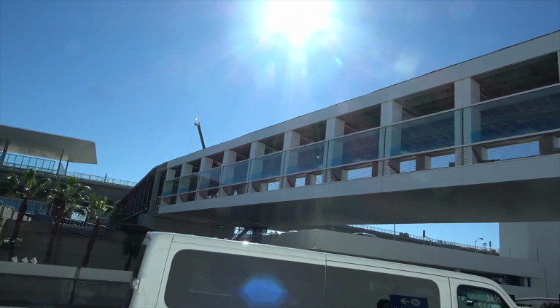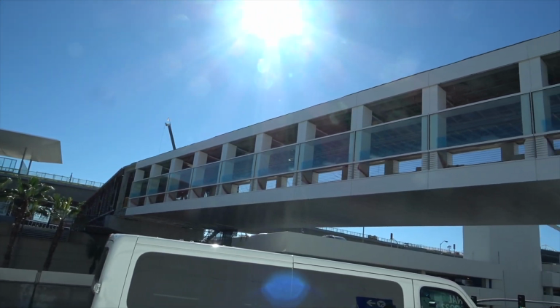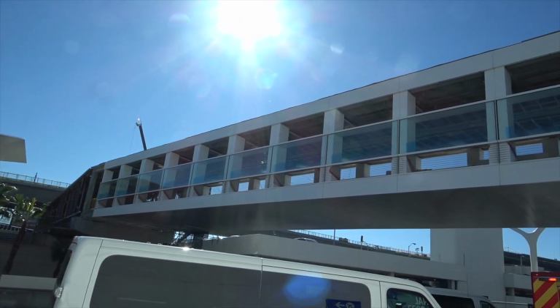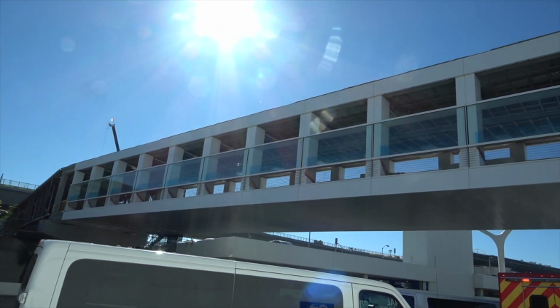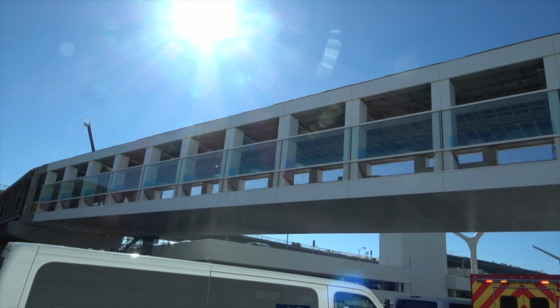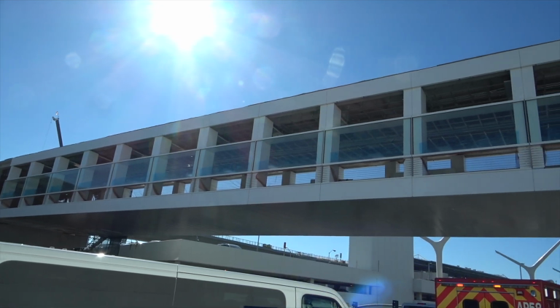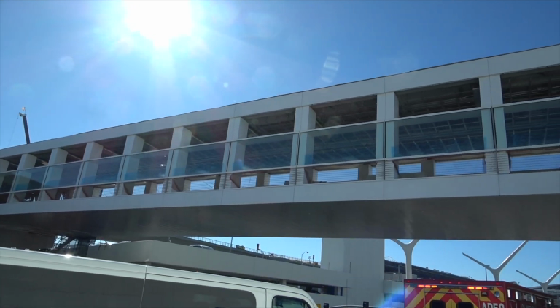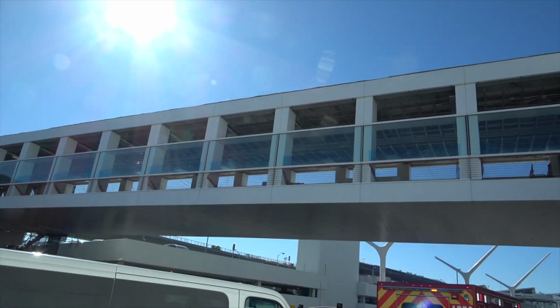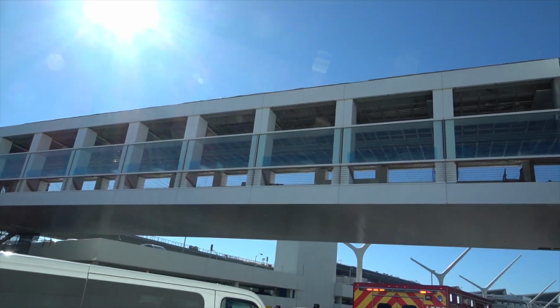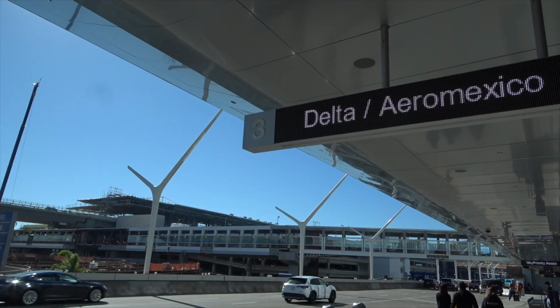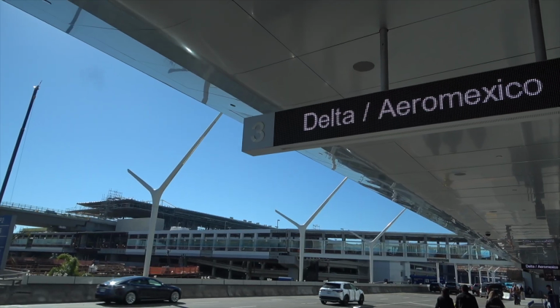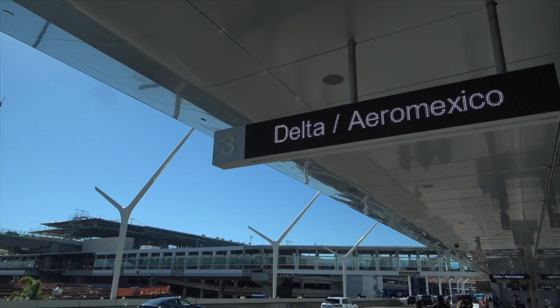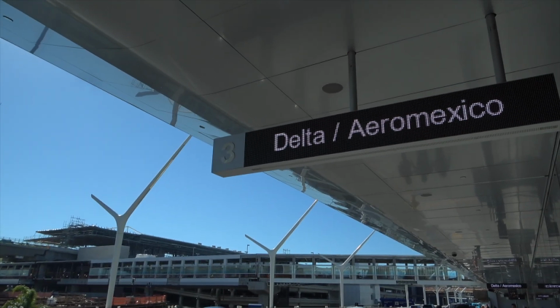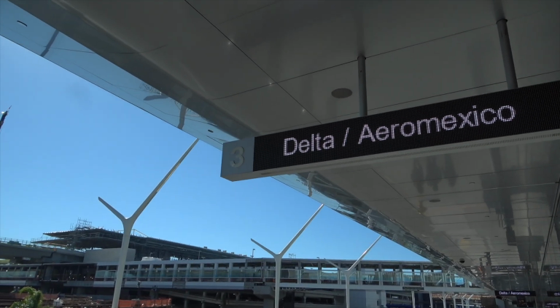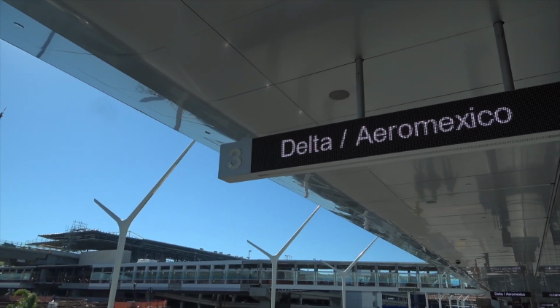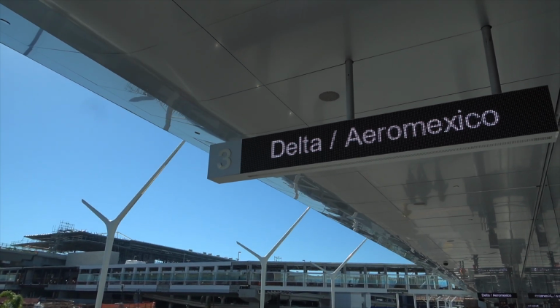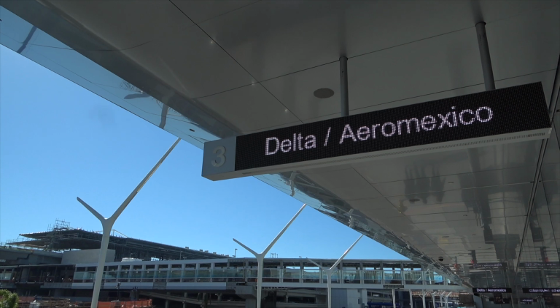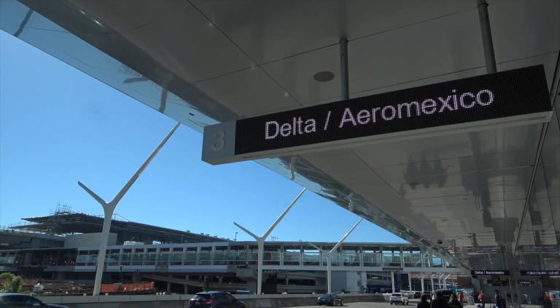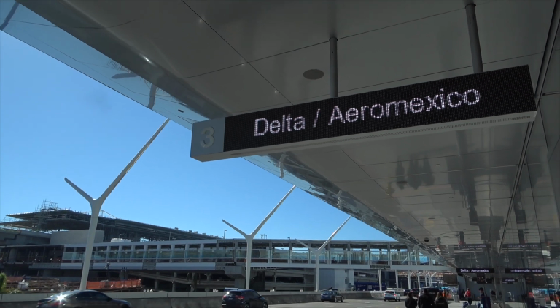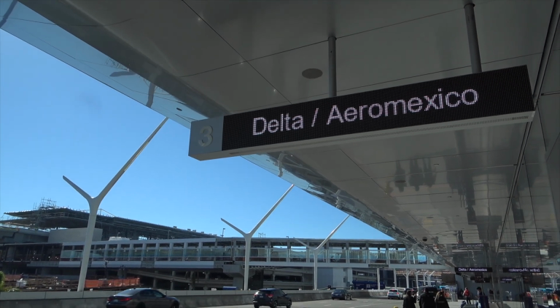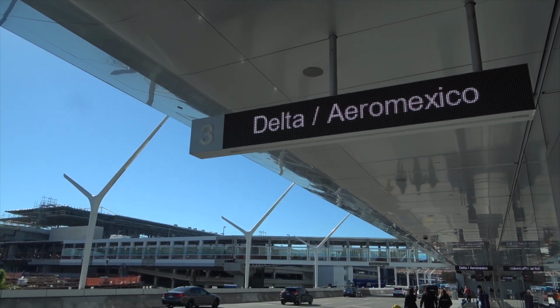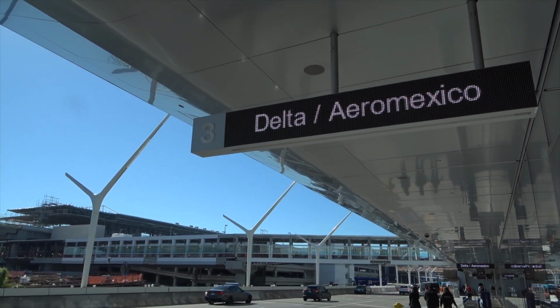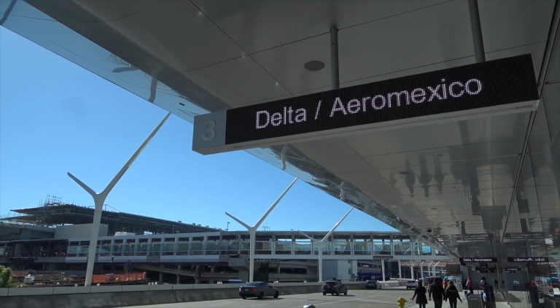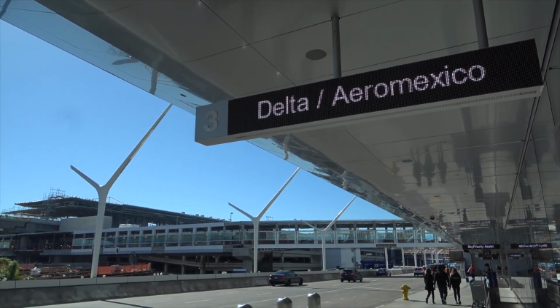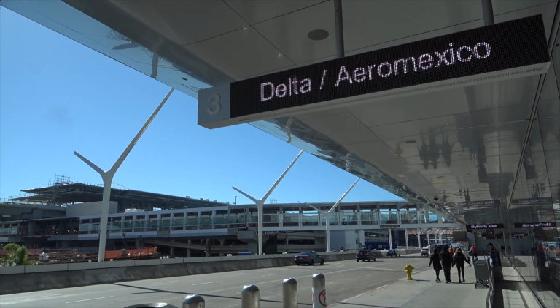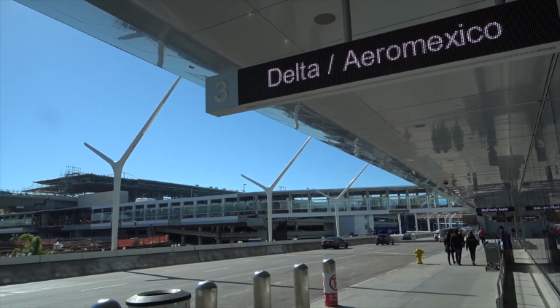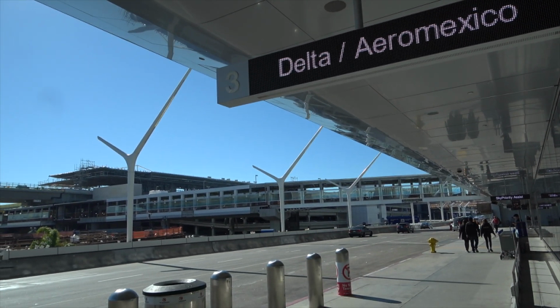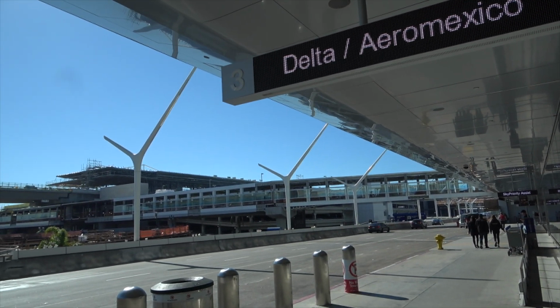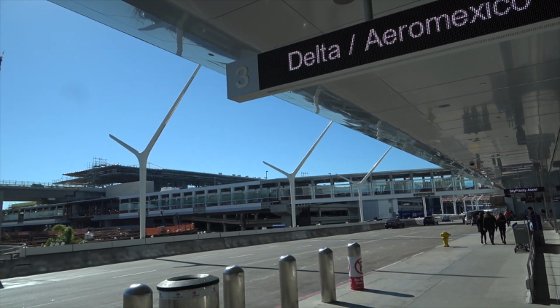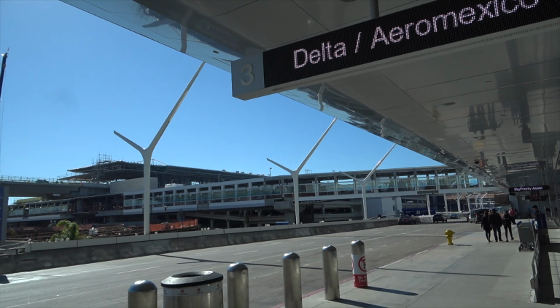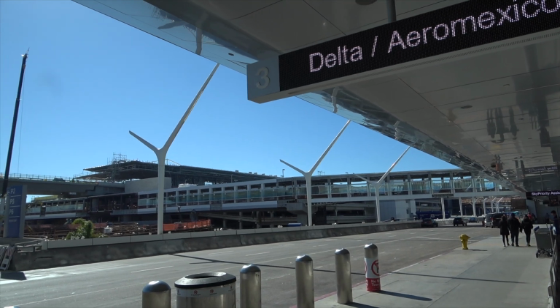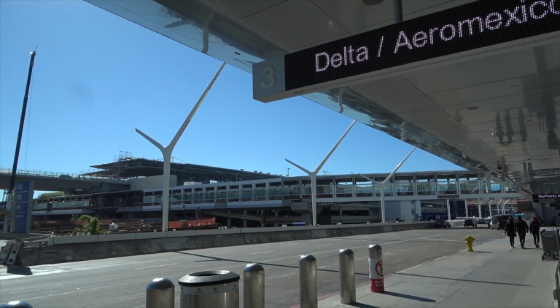Getting you over here by Delta. We got the next pedestrian walkway up against Terminal 3, as well as access to the west people mover station.